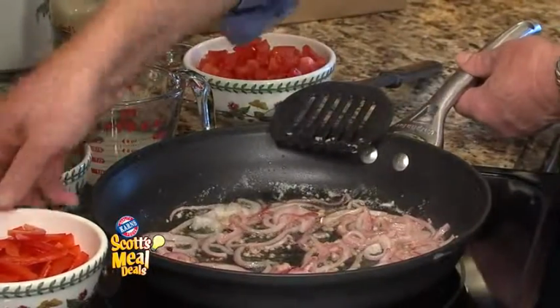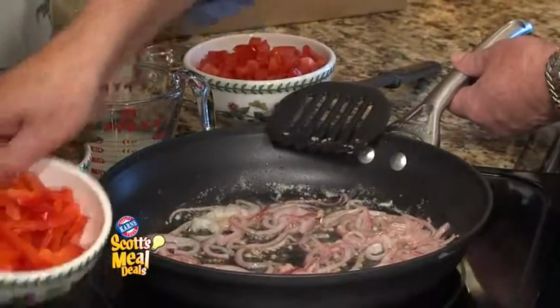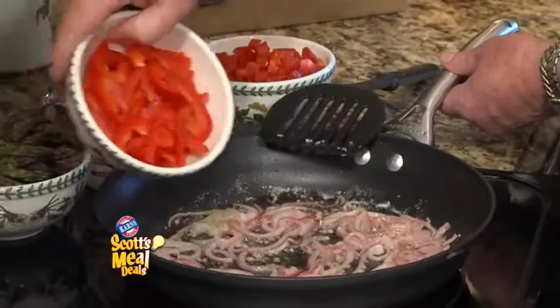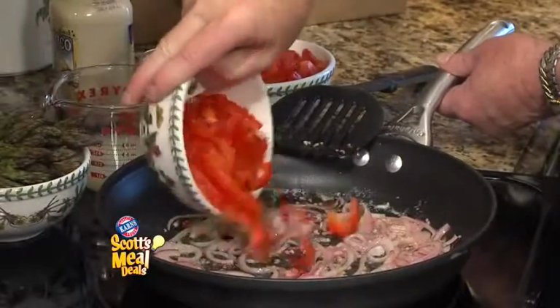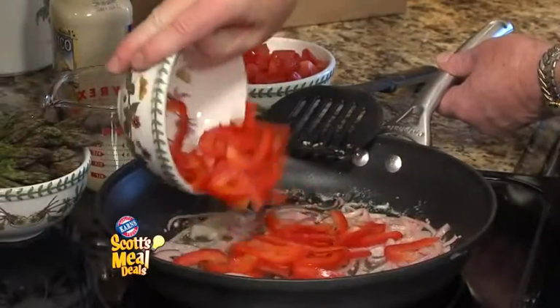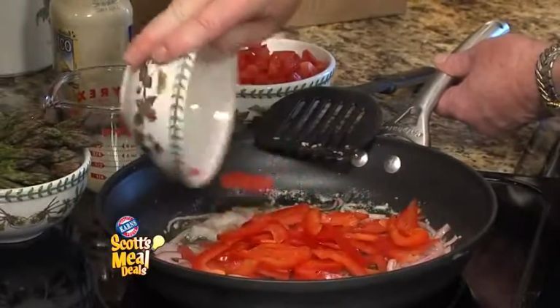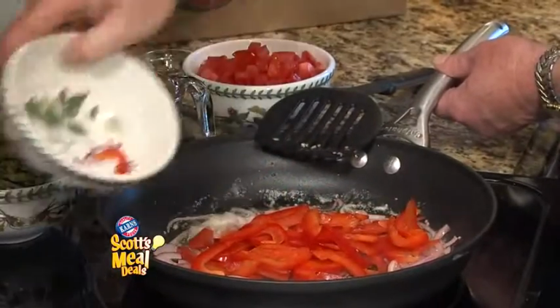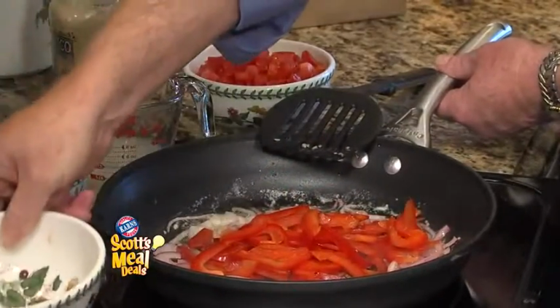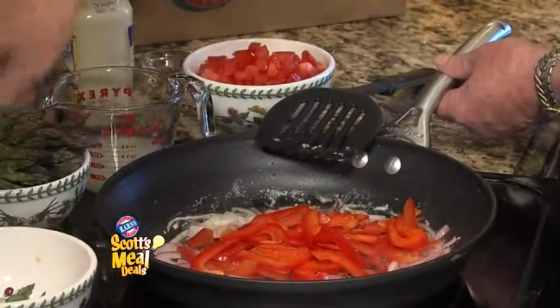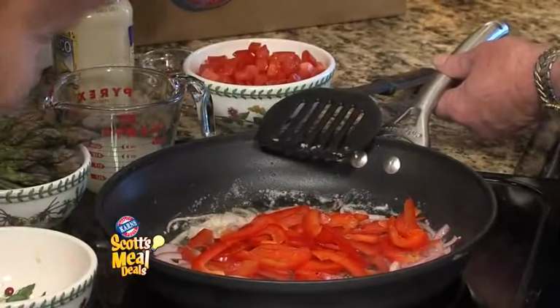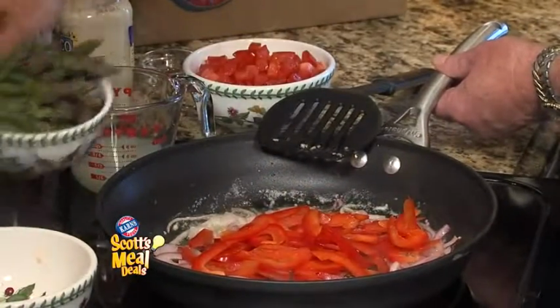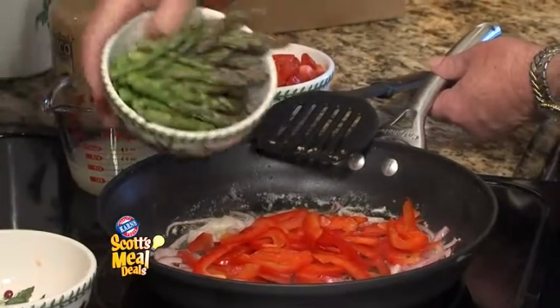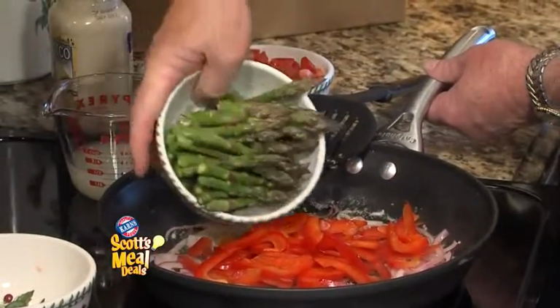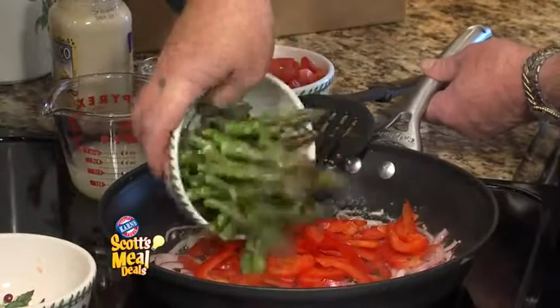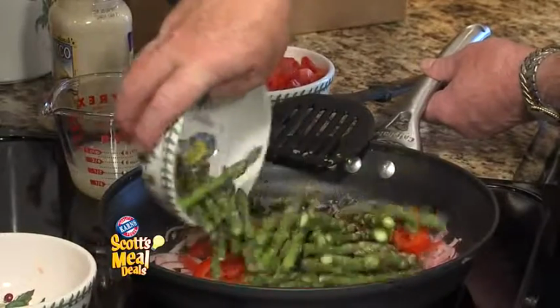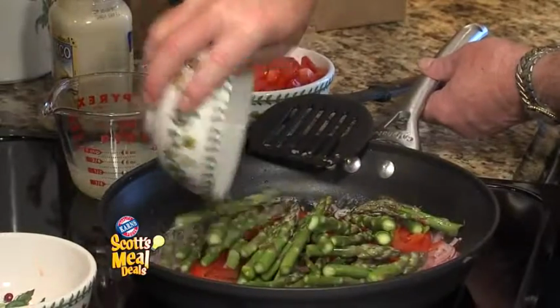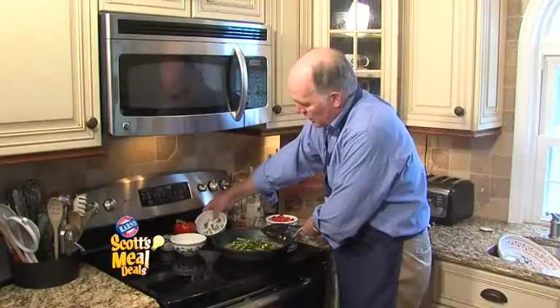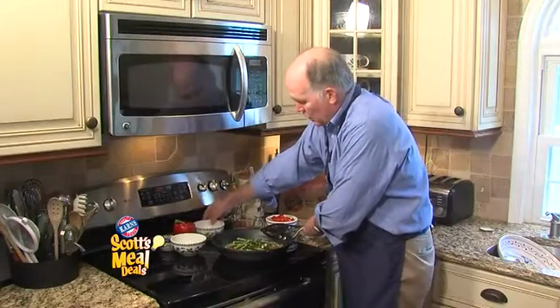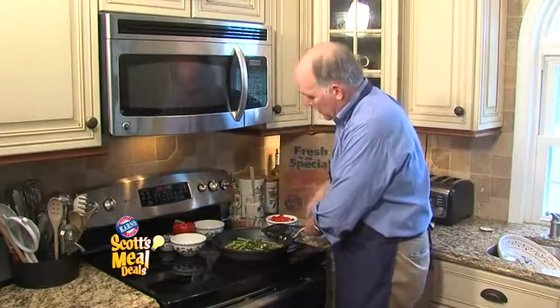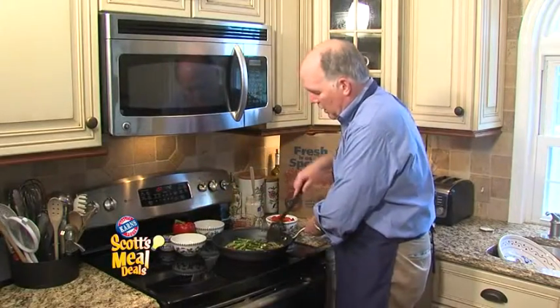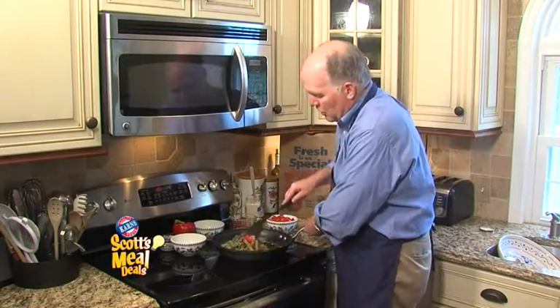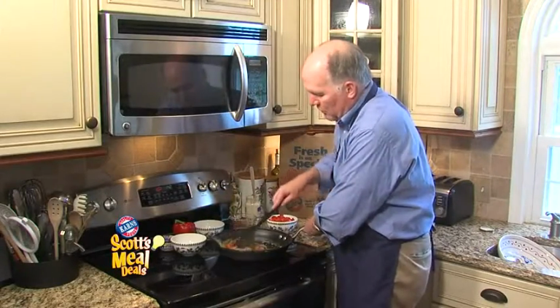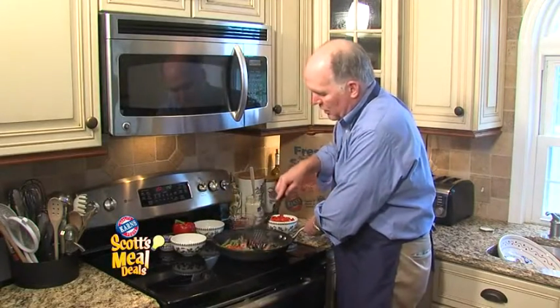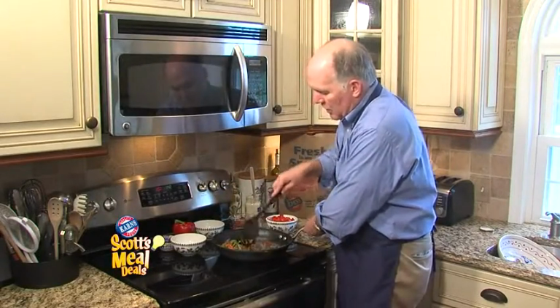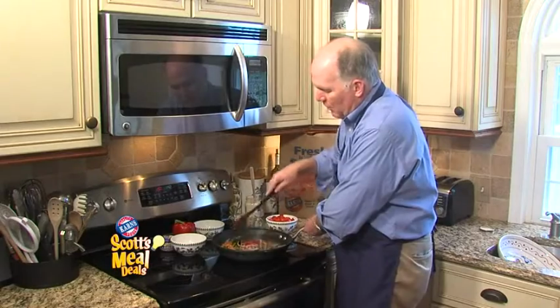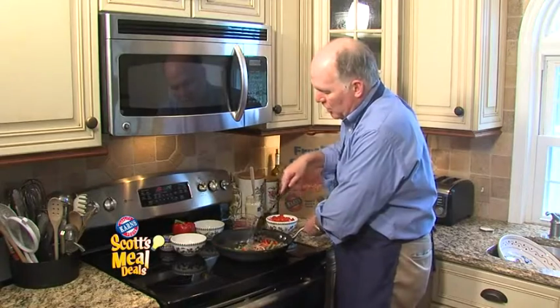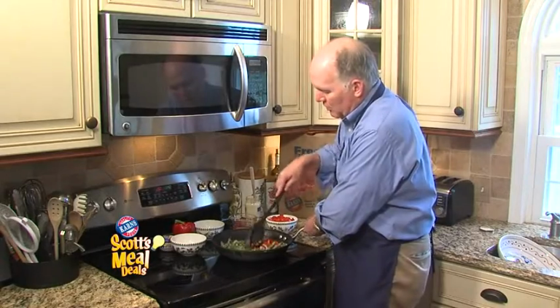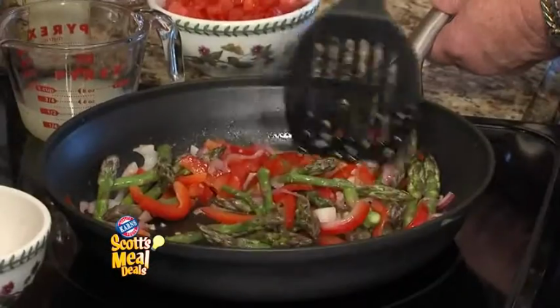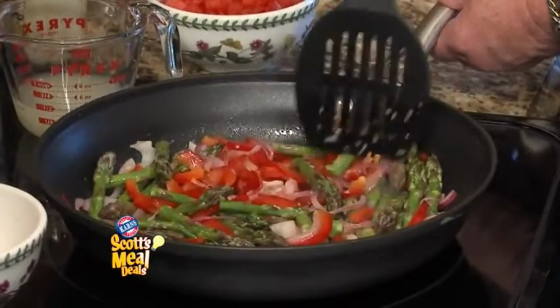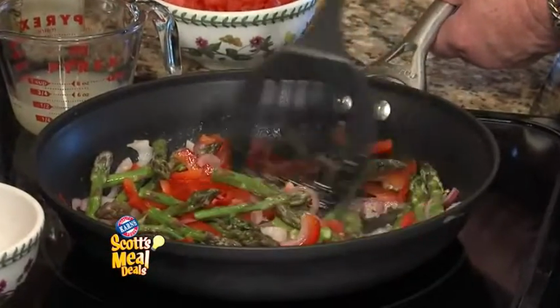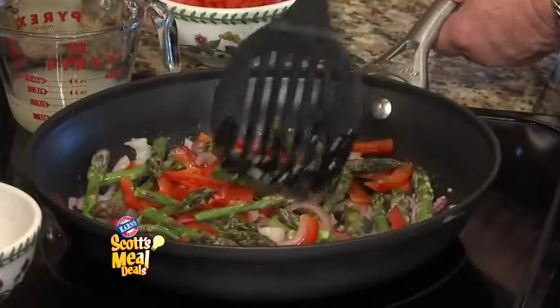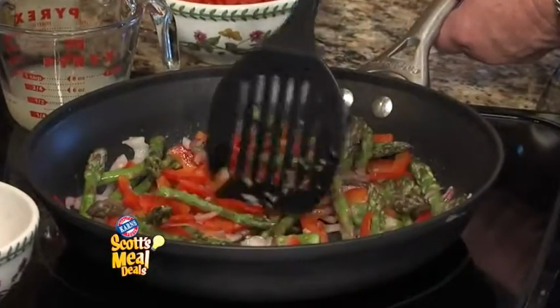I'm going to add in sliced red bell pepper and some fresh asparagus. We're going to cook this with the onions and garlic and butter to get them partially cooked — it'll be about 2 minutes of stir frying.